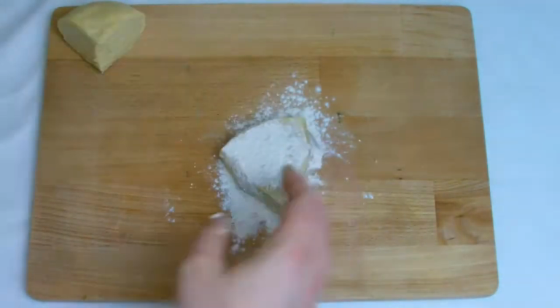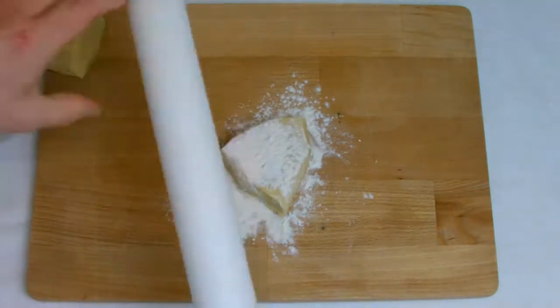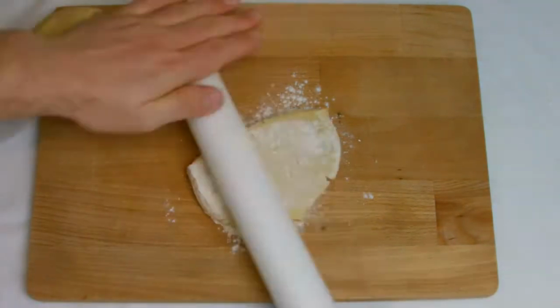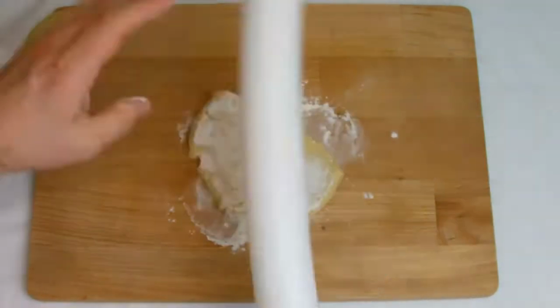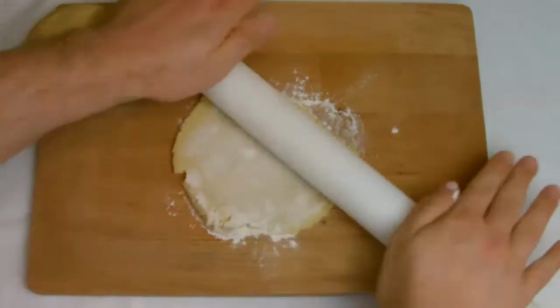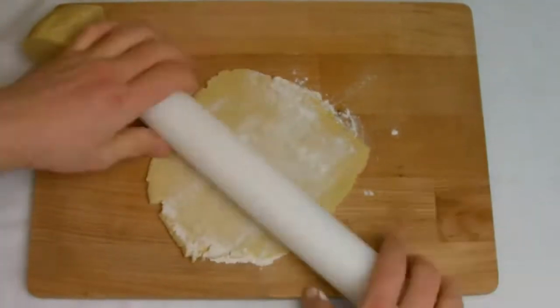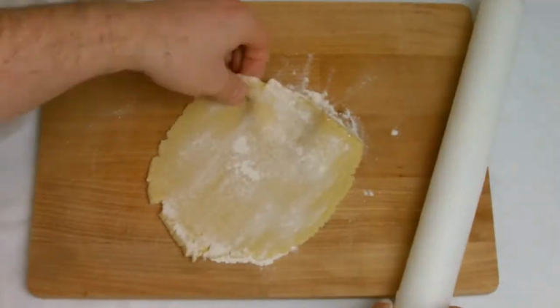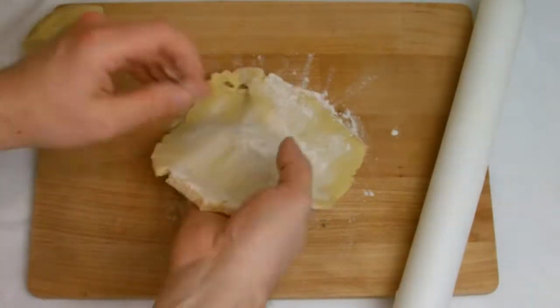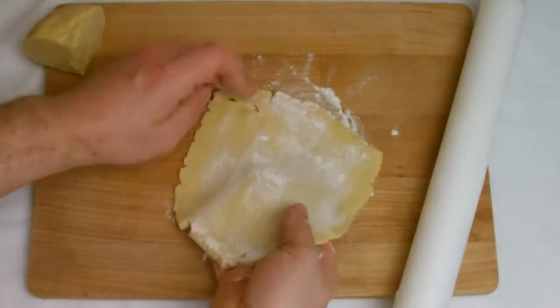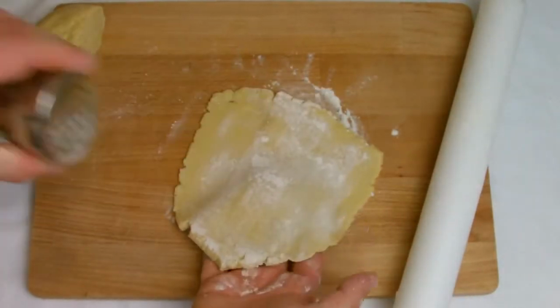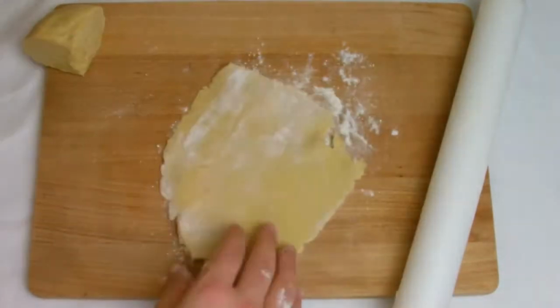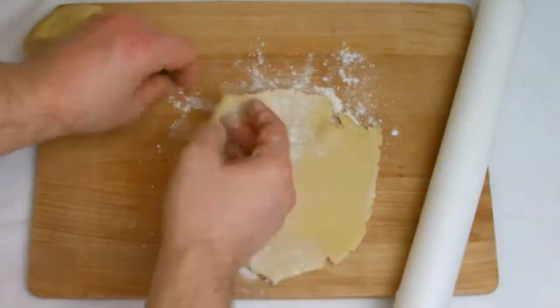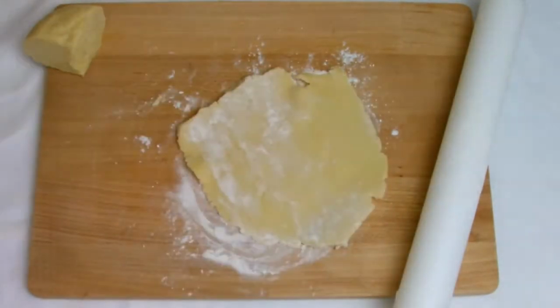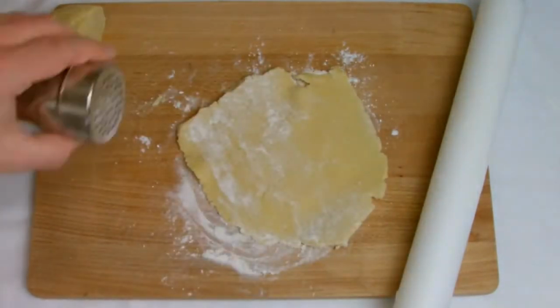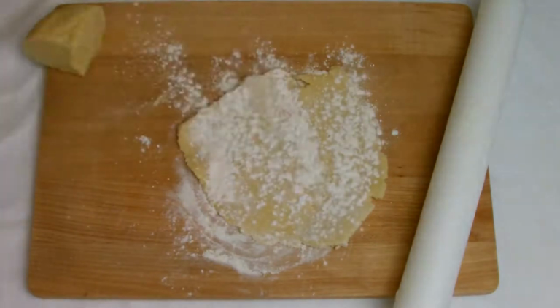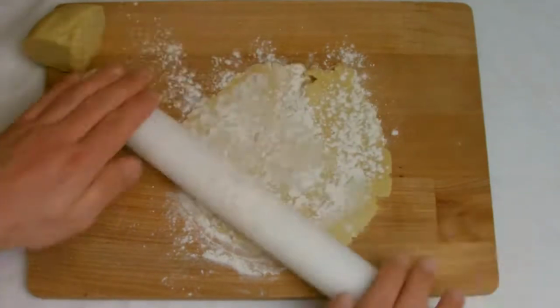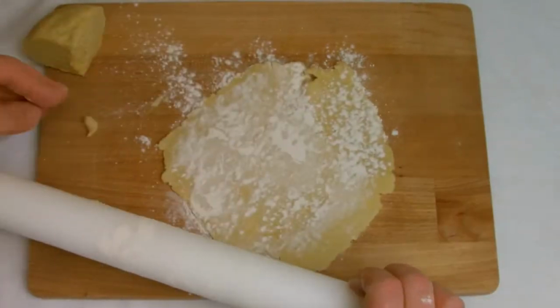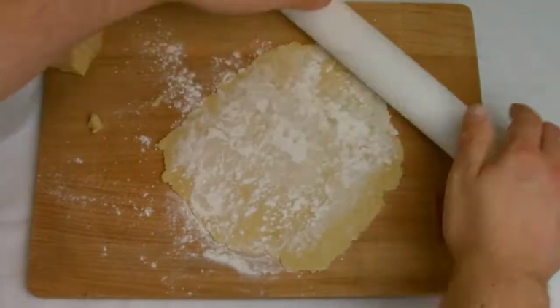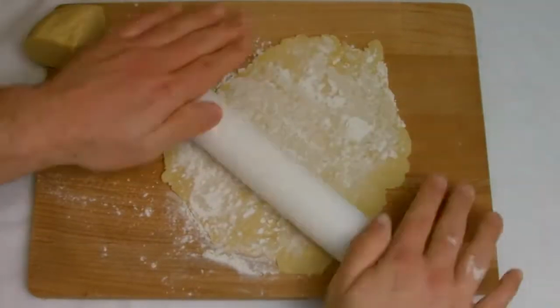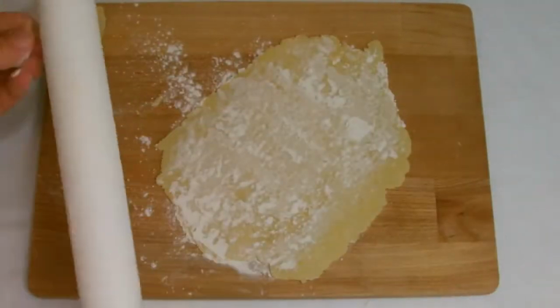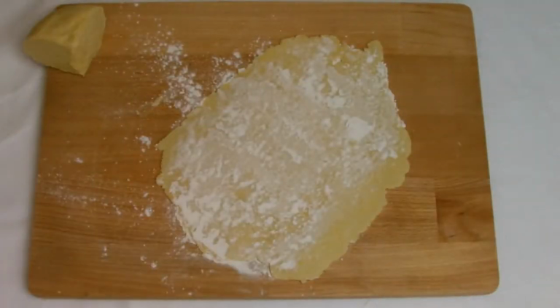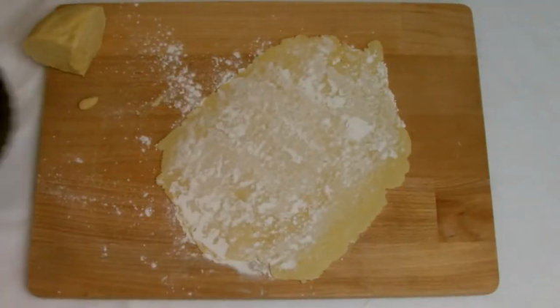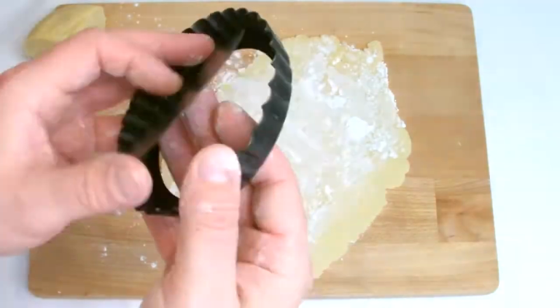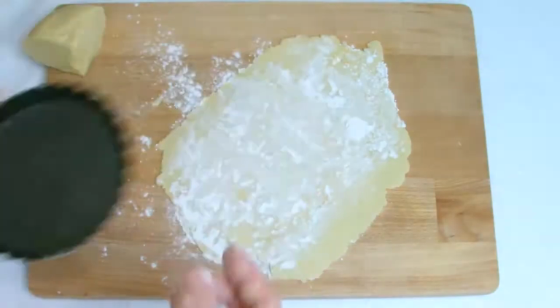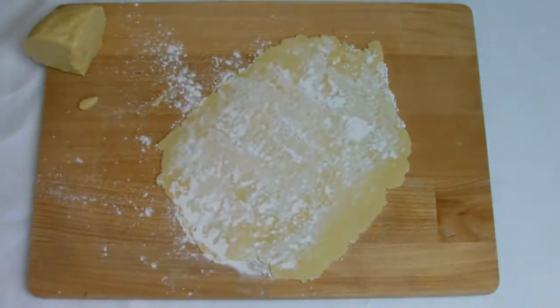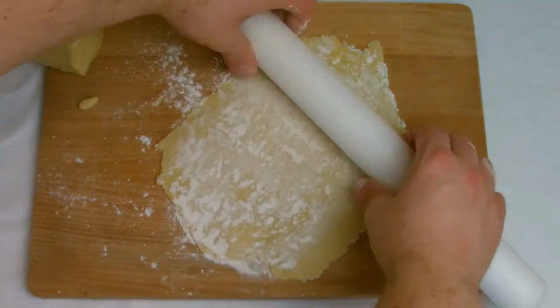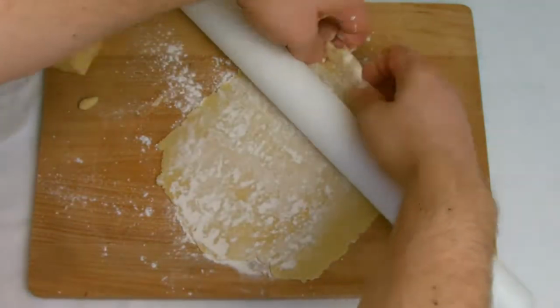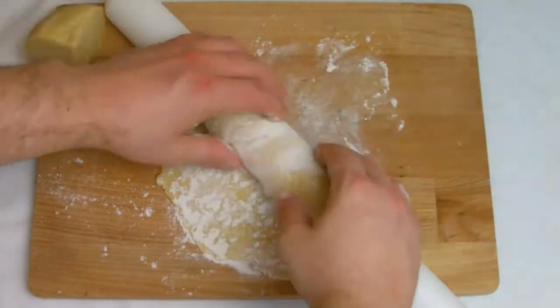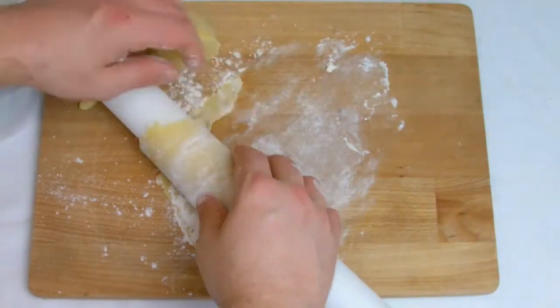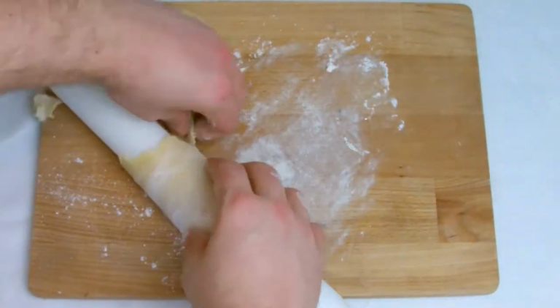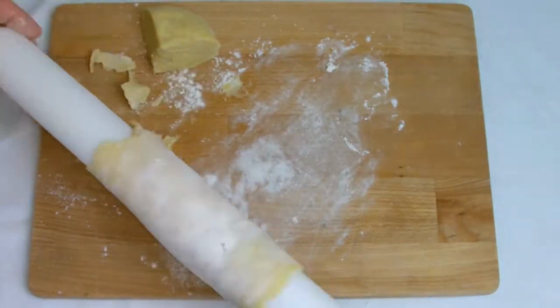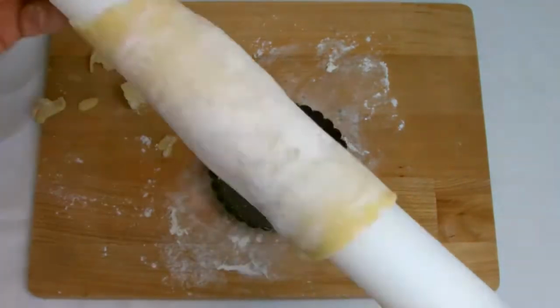Cut a piece a suitable size to cover your chosen tin and roll out as thin as possible, using plenty of flour to prevent sticking. You will see, compared to other pastries such as shortcrust, it is quite a dry and short pastry and can break apart quite easily.